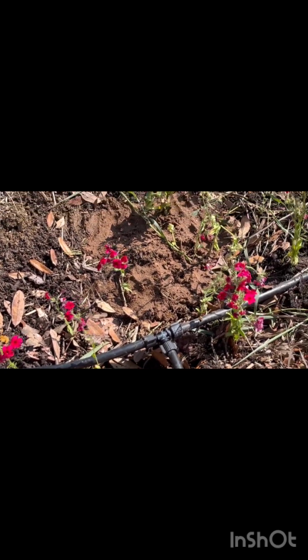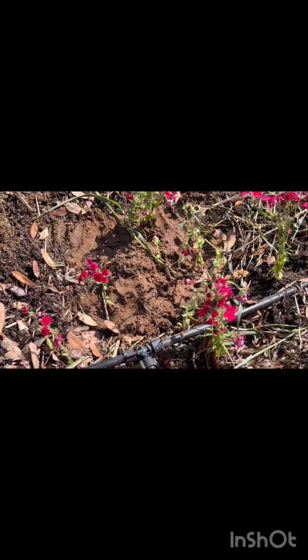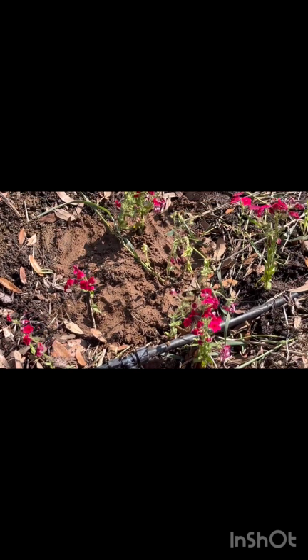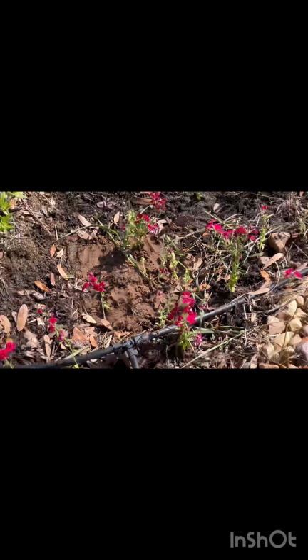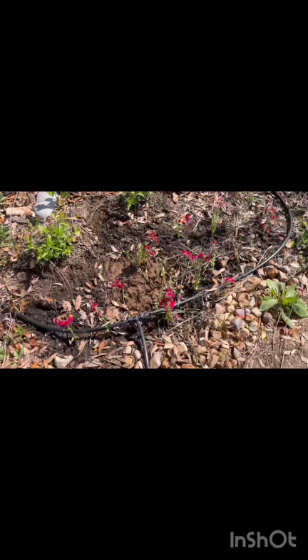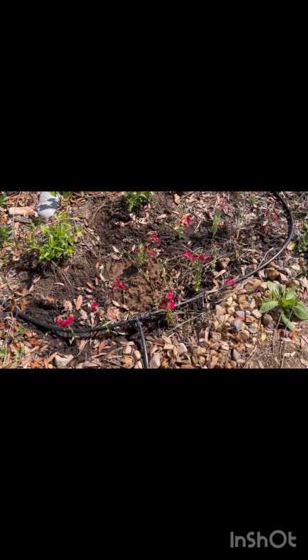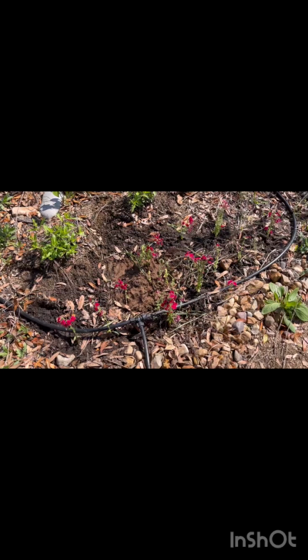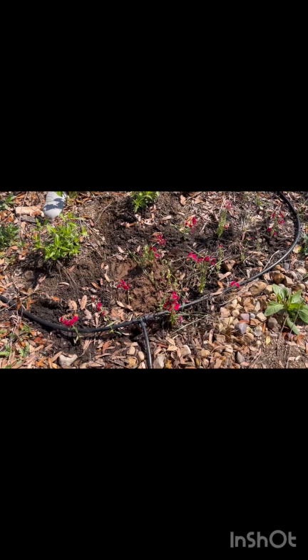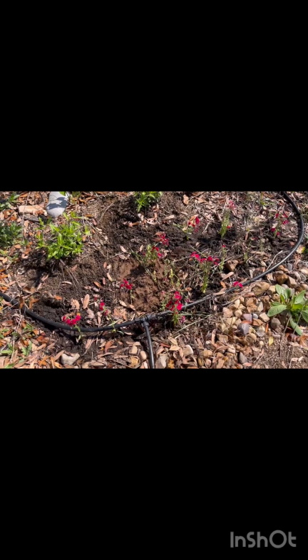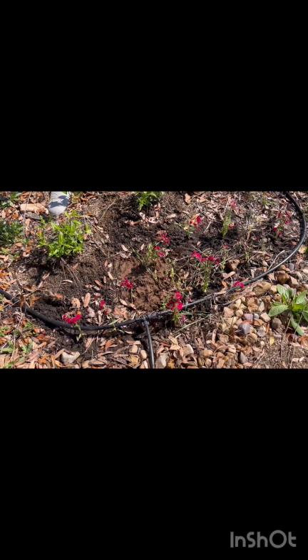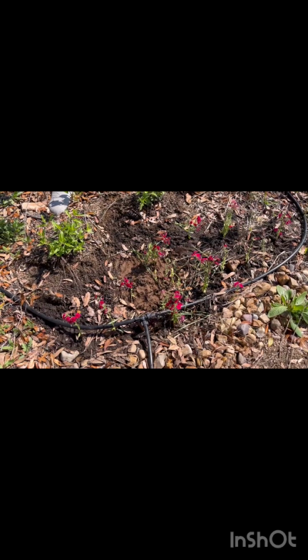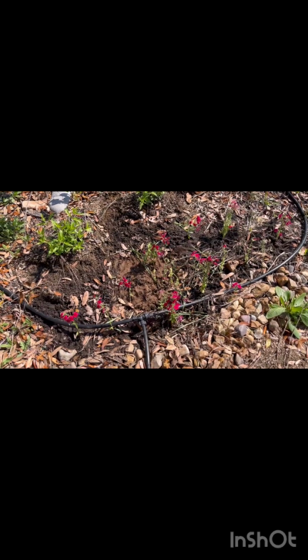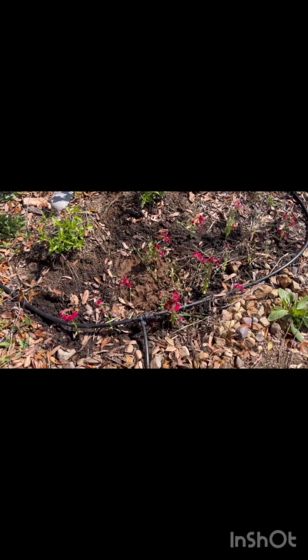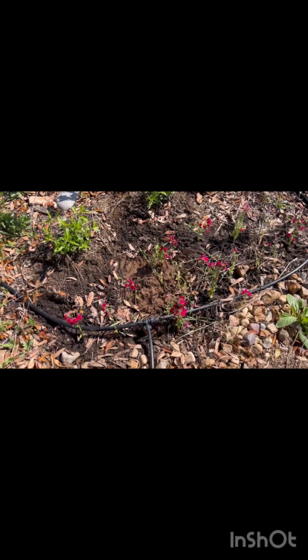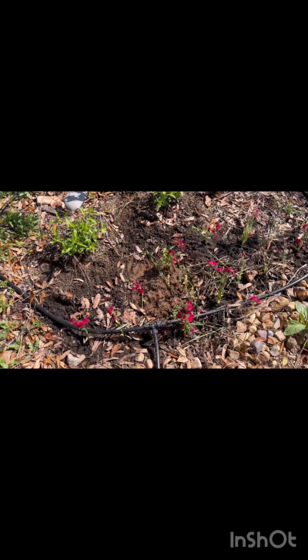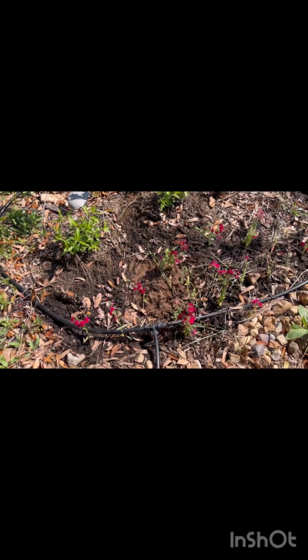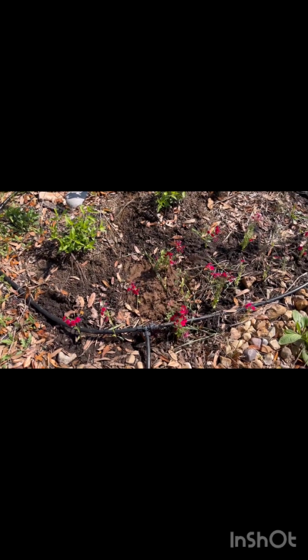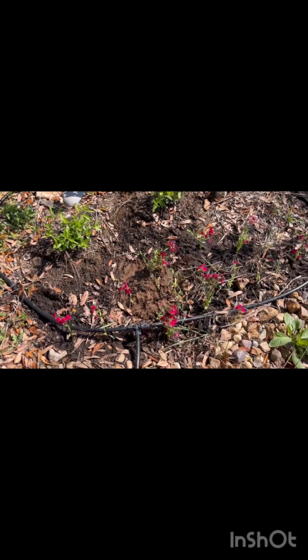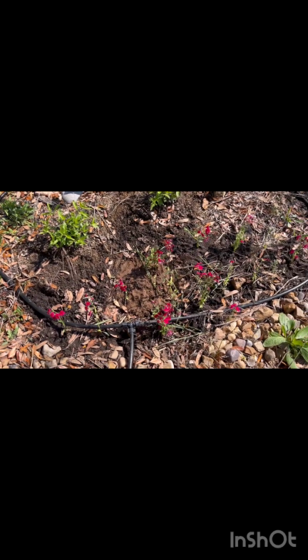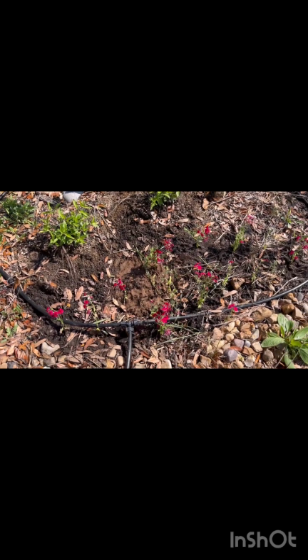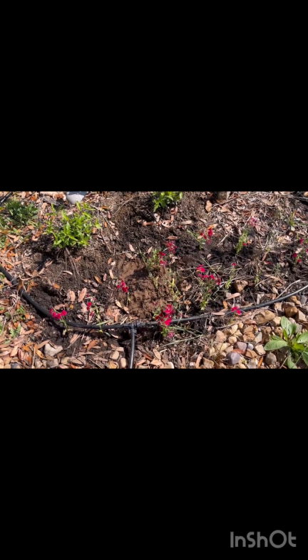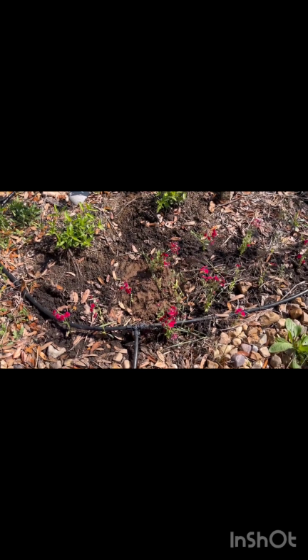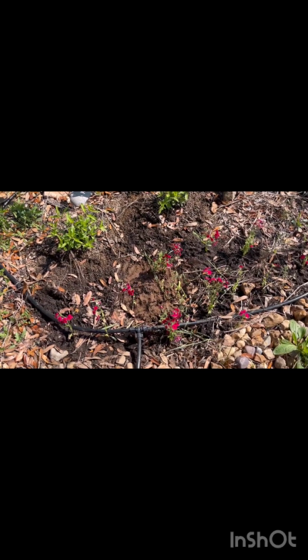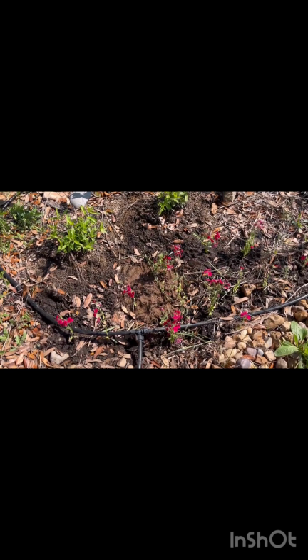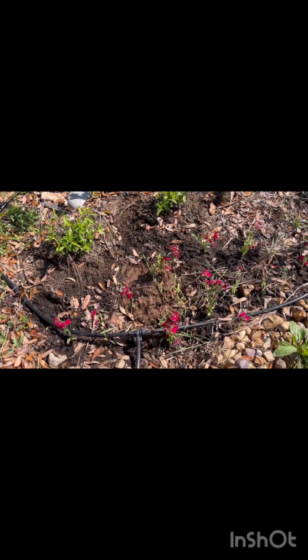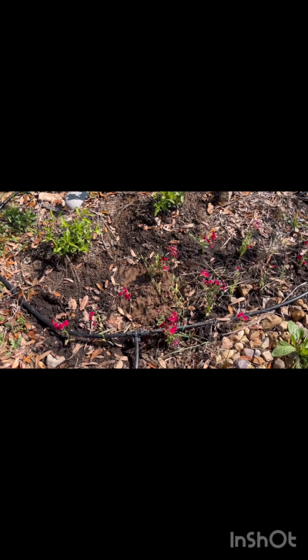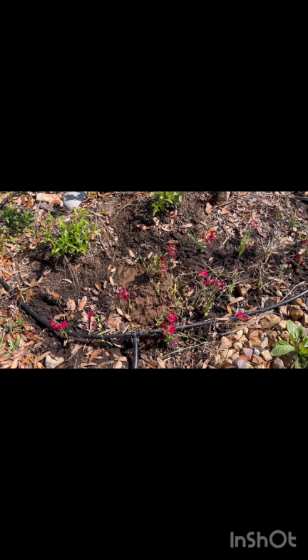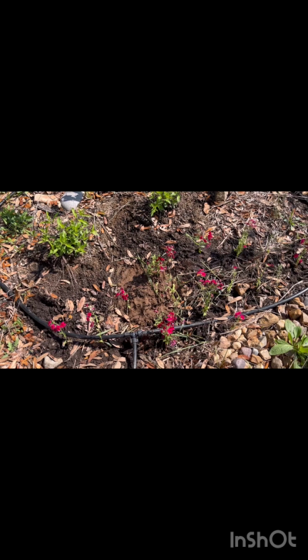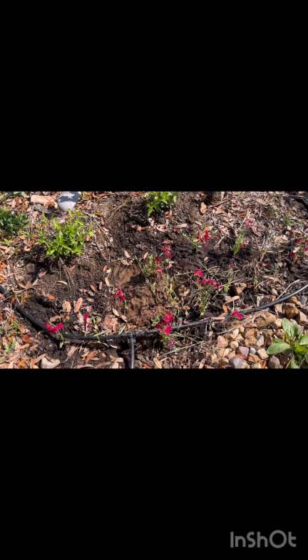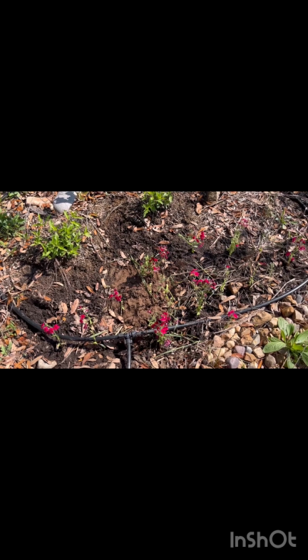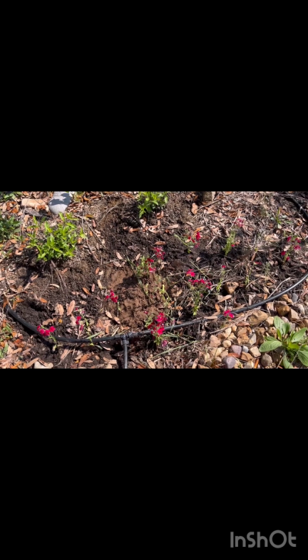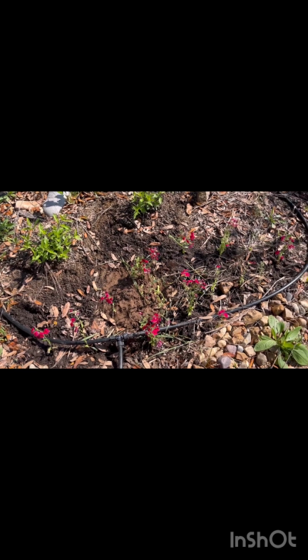So this is the before of the Phlox drummondii, and here in just a moment we'll see what the after looks like.